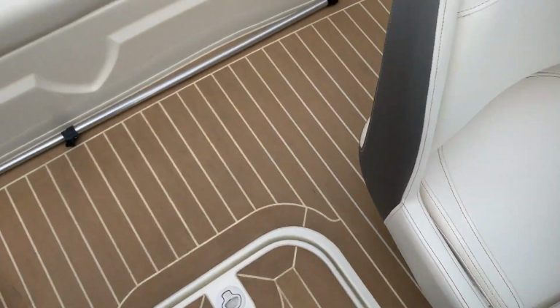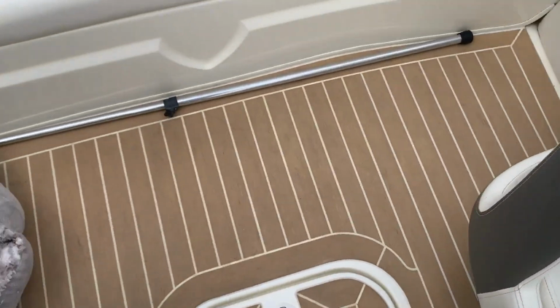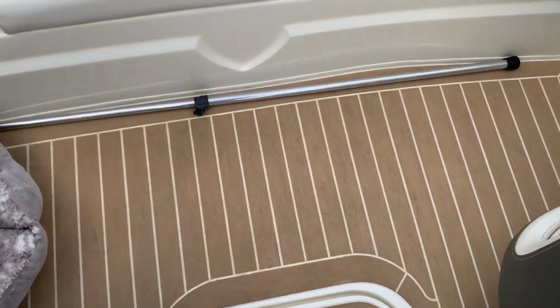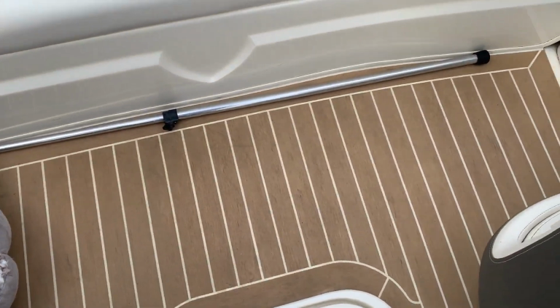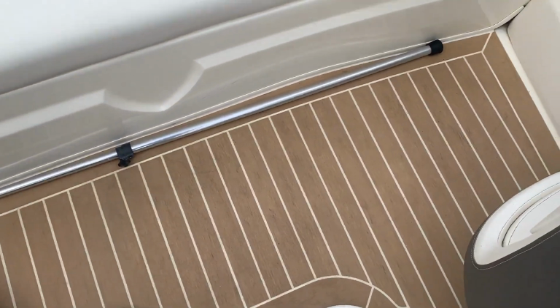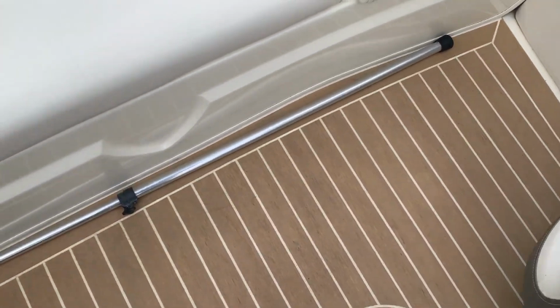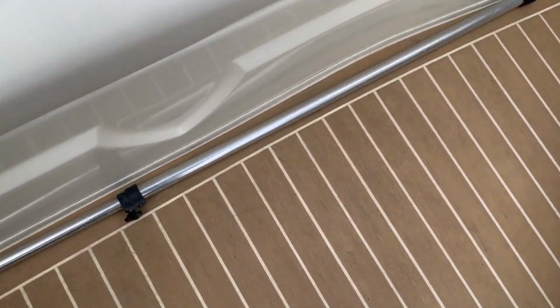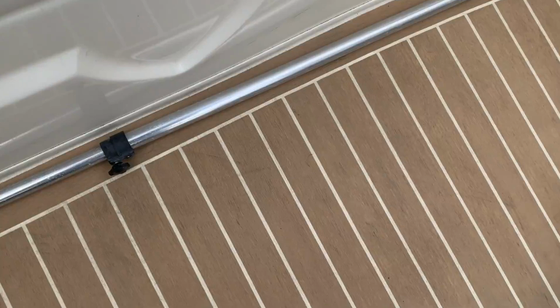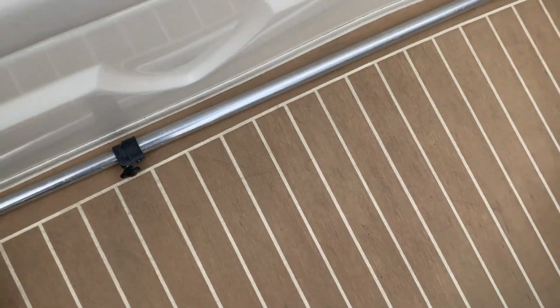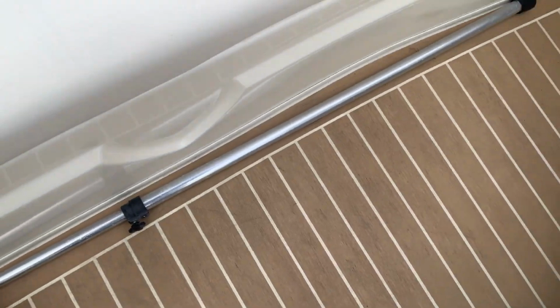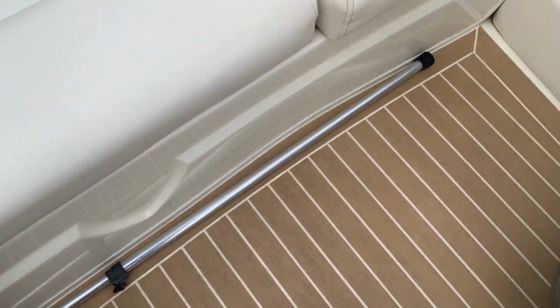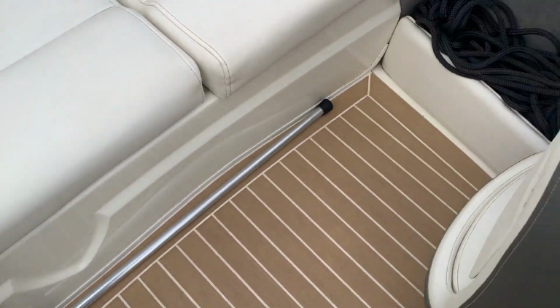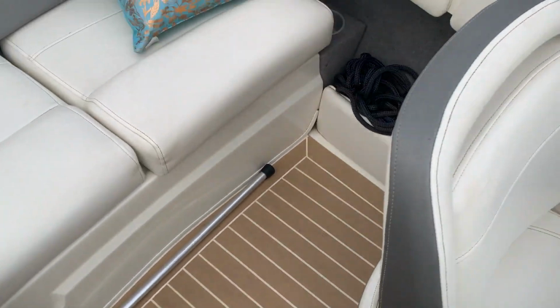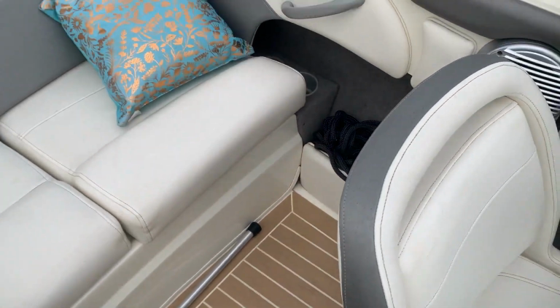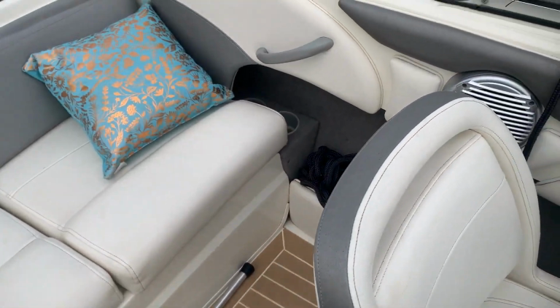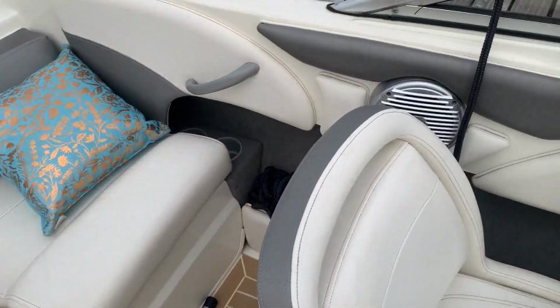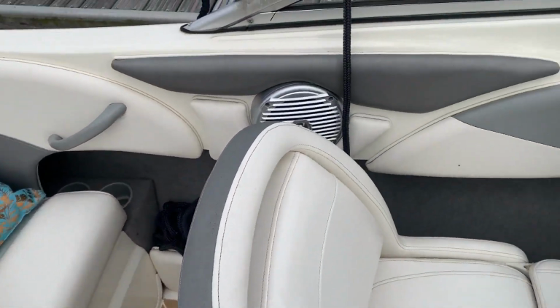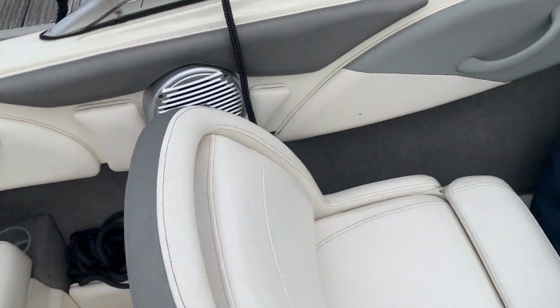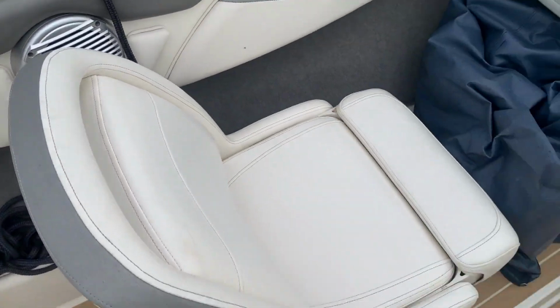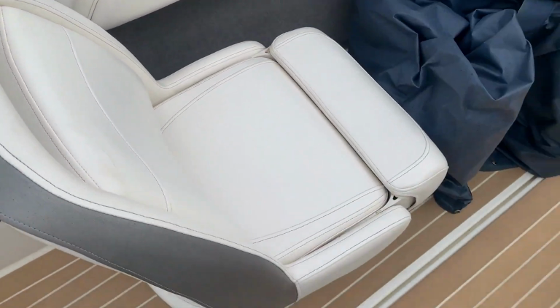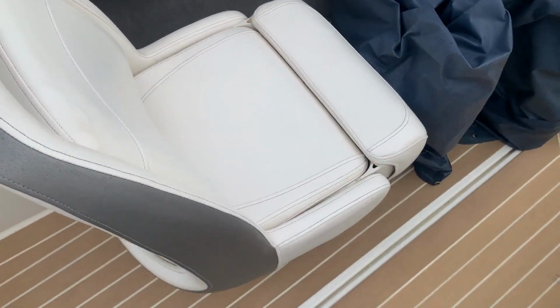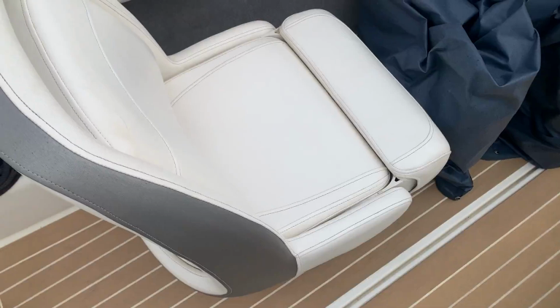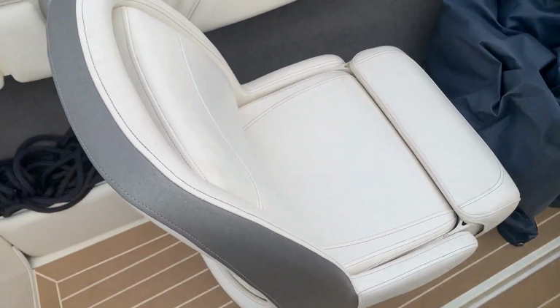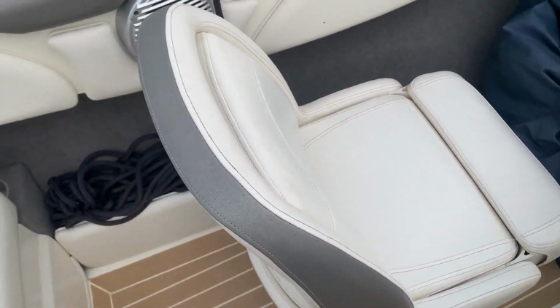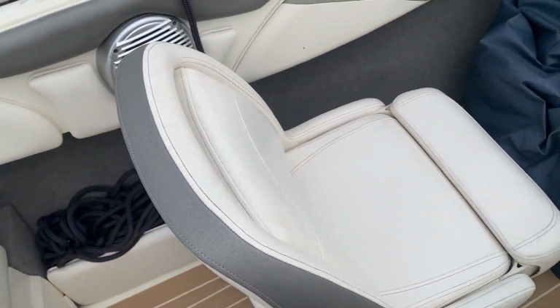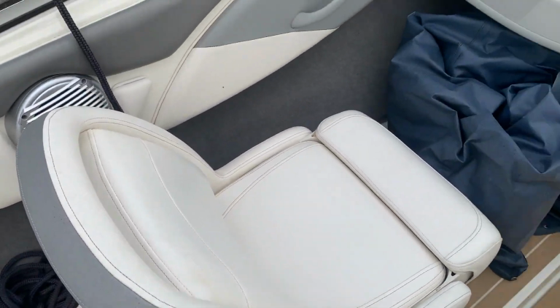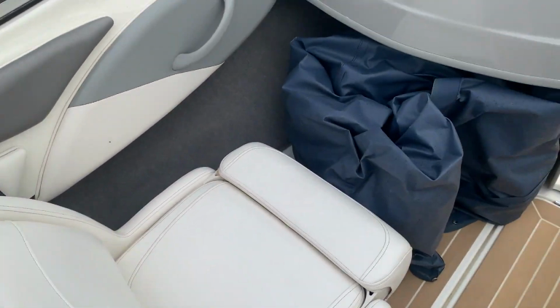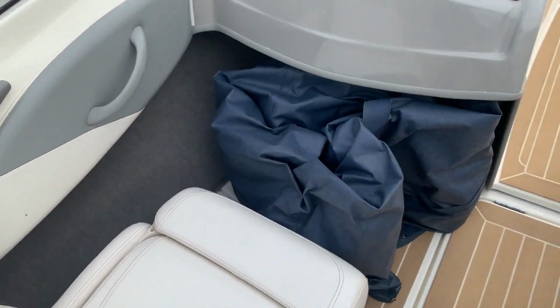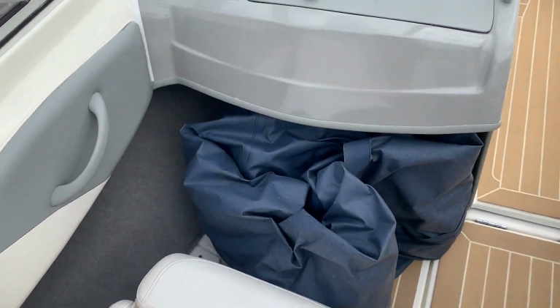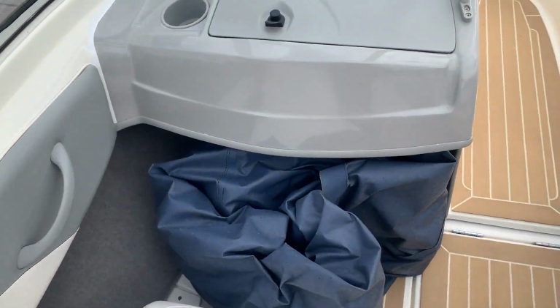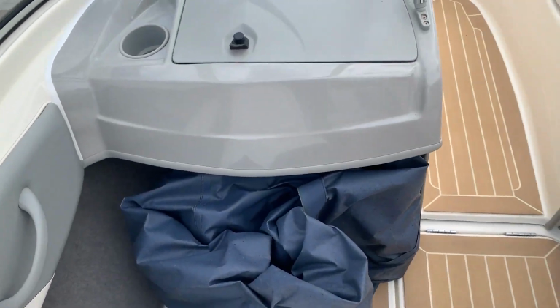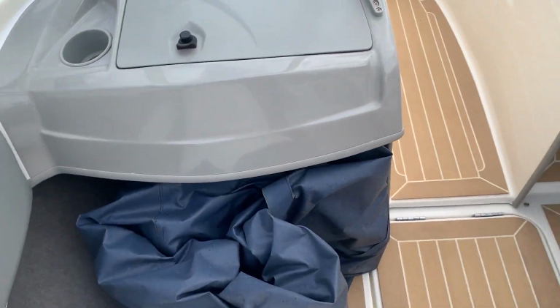Lovely flooring there. Nice upholstery, very tidy storage locker.